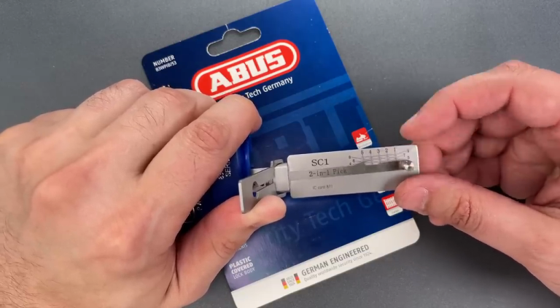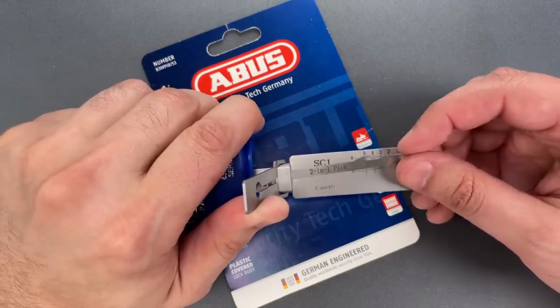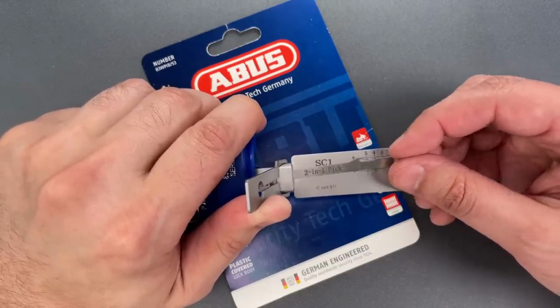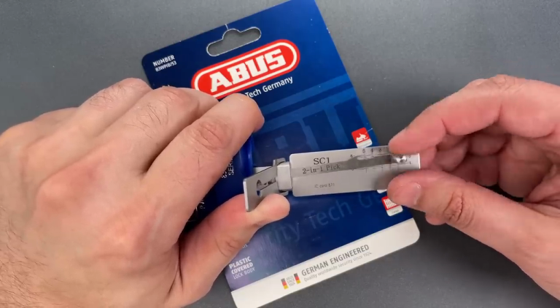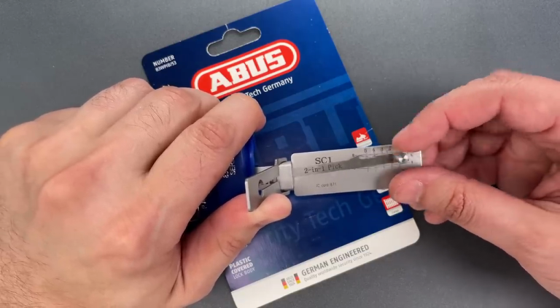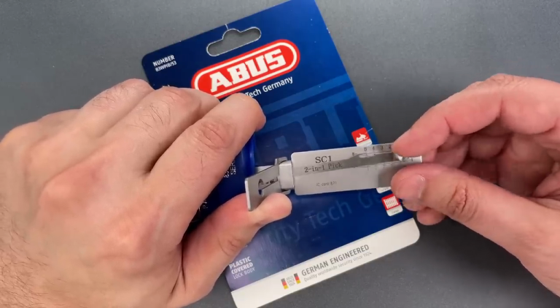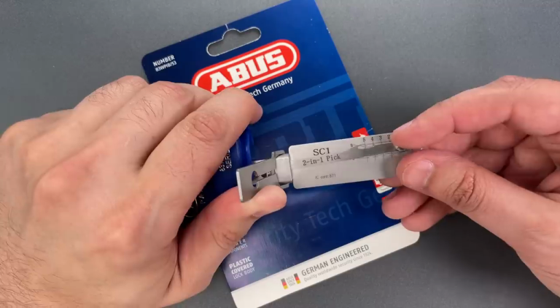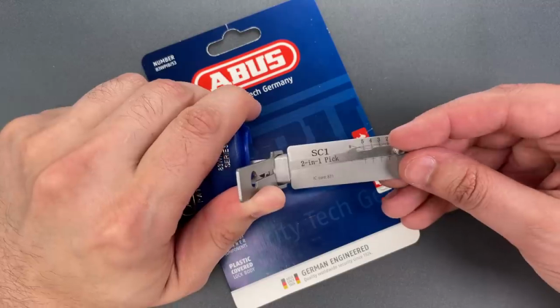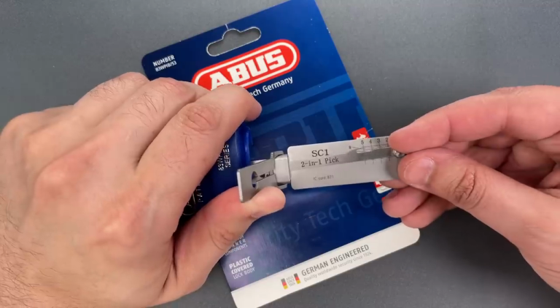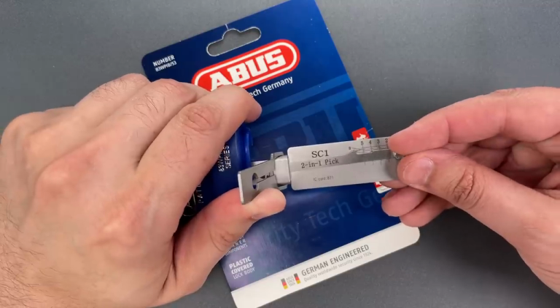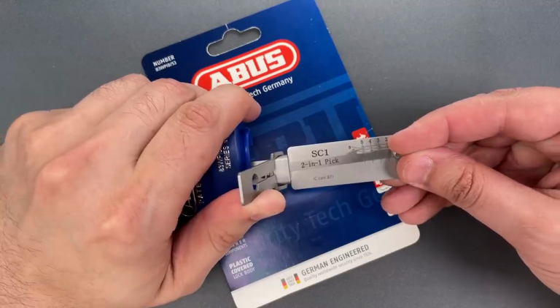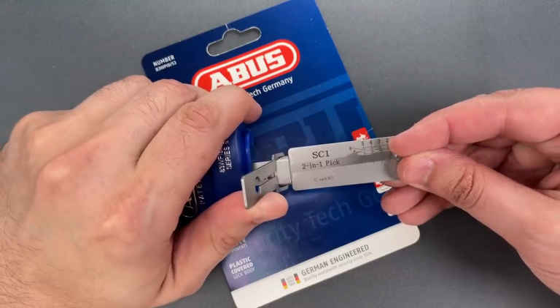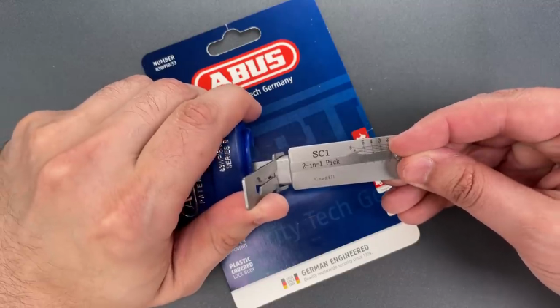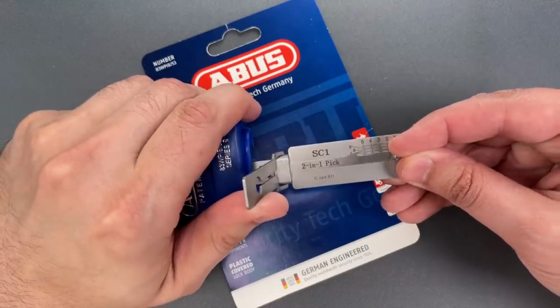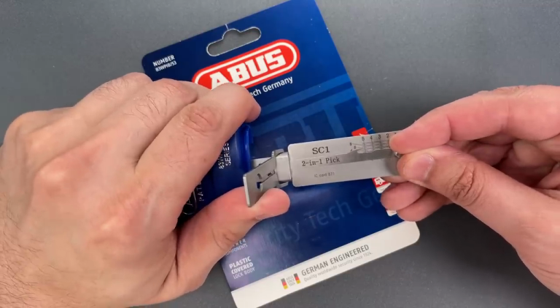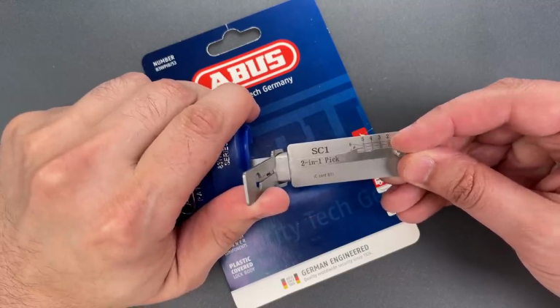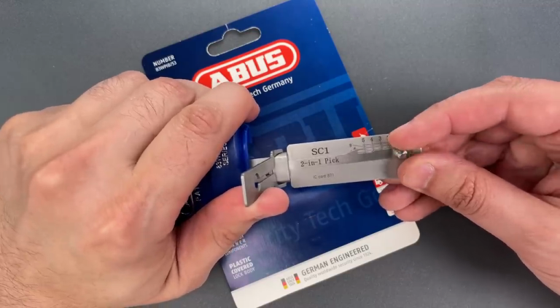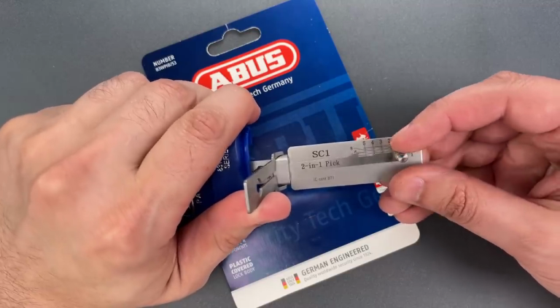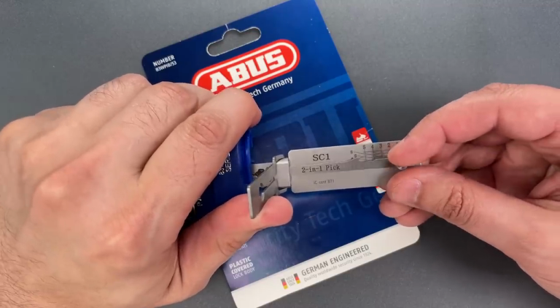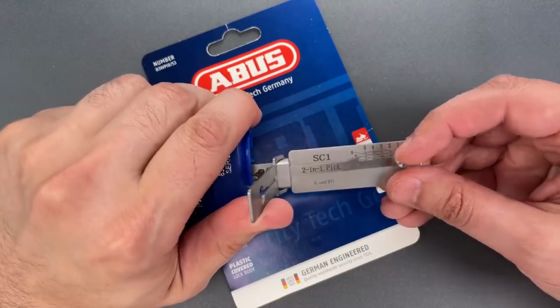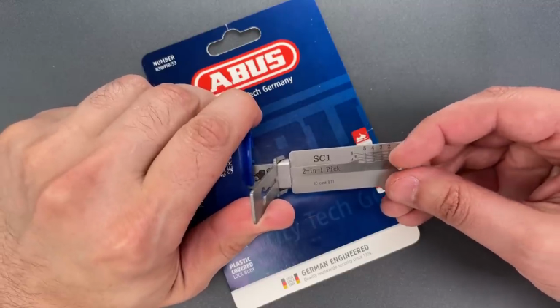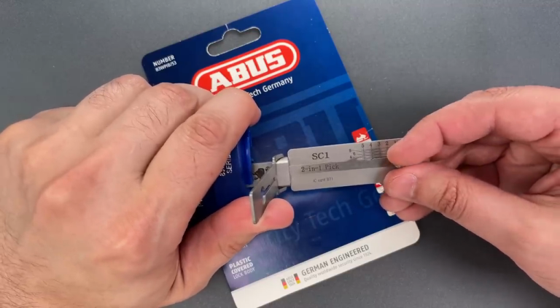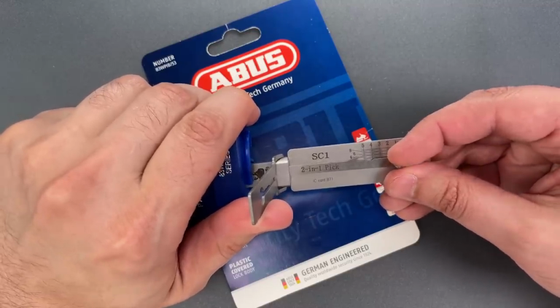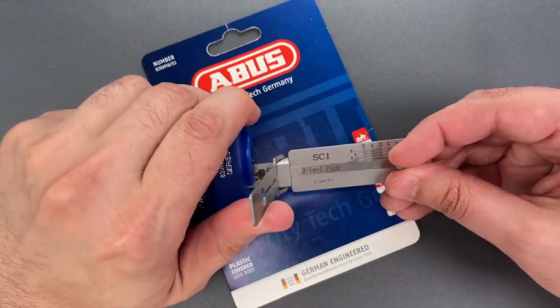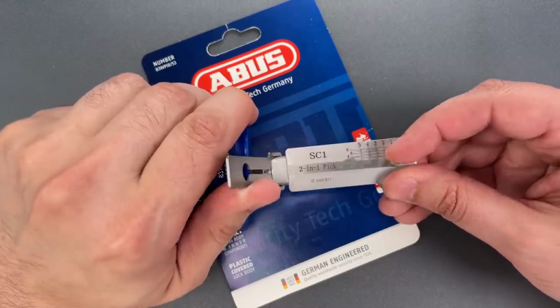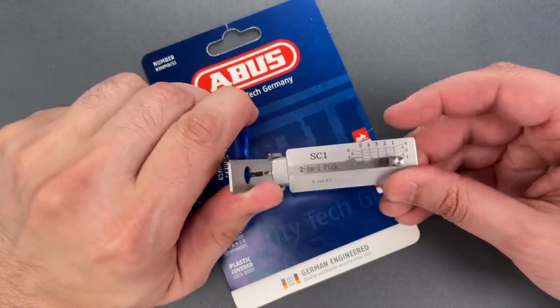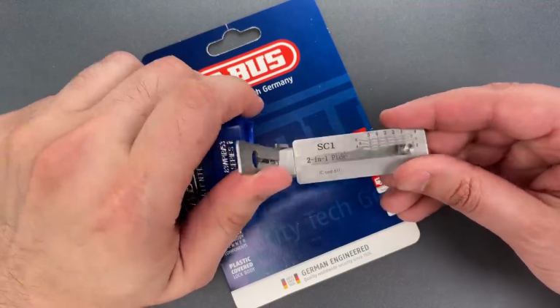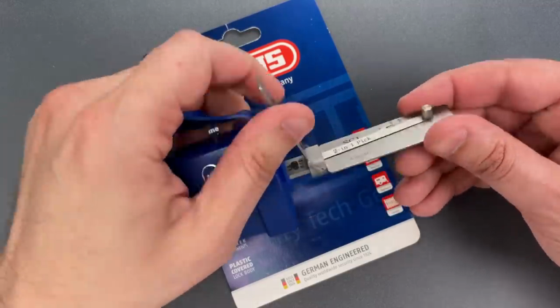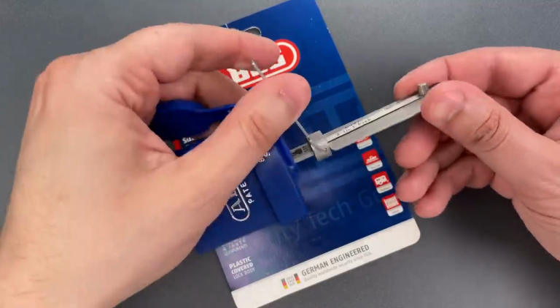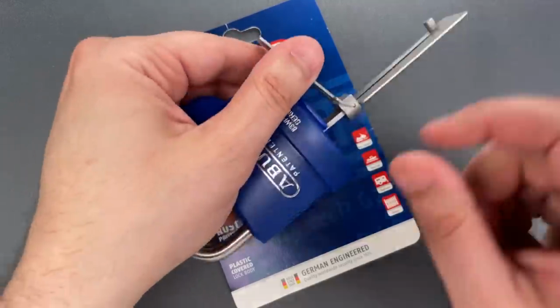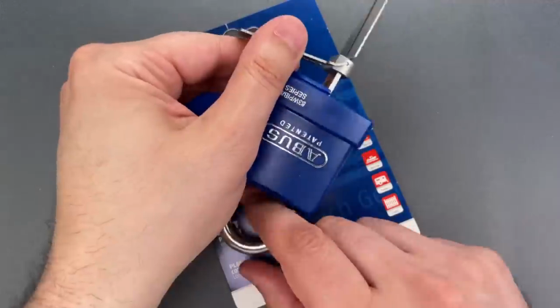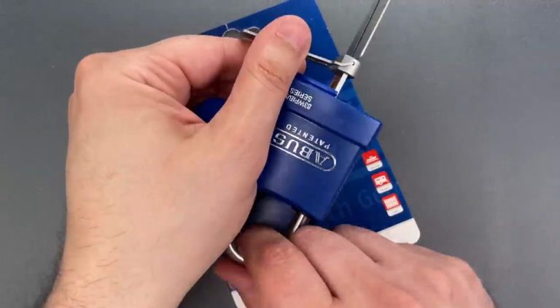Nothing on four. Five is binding tightly. Little counter rotation. And we got this open.